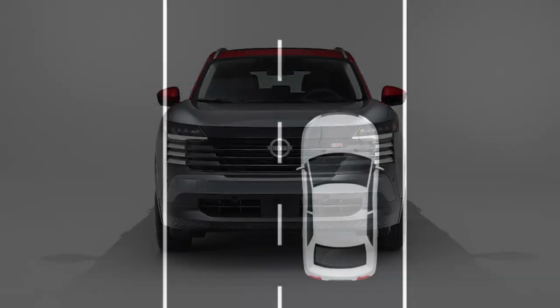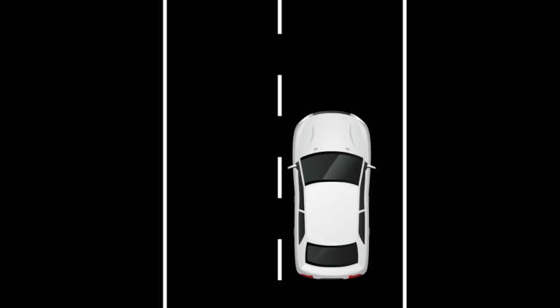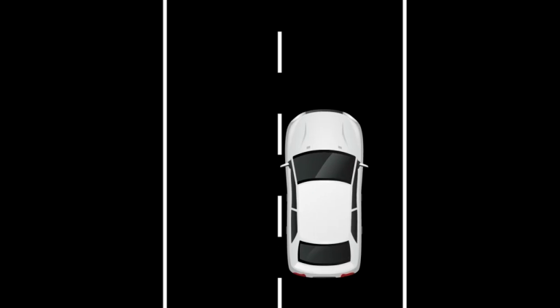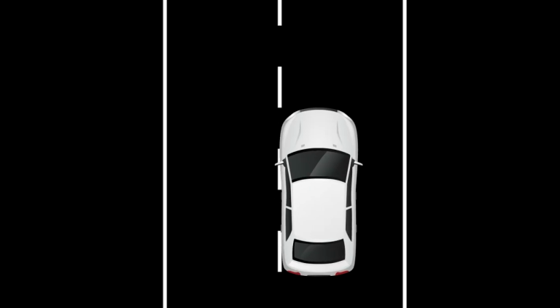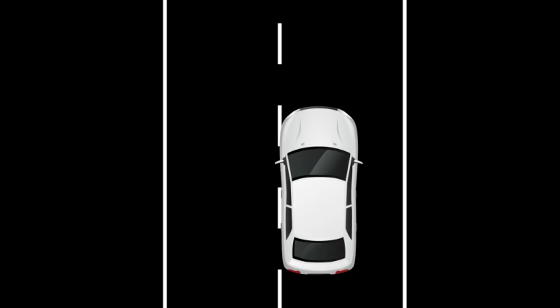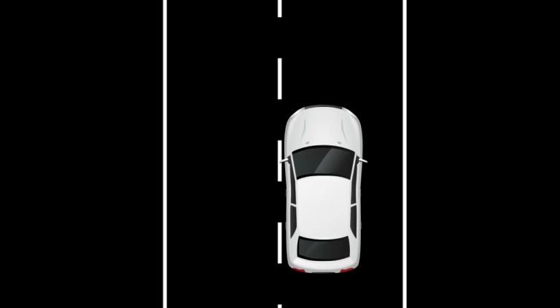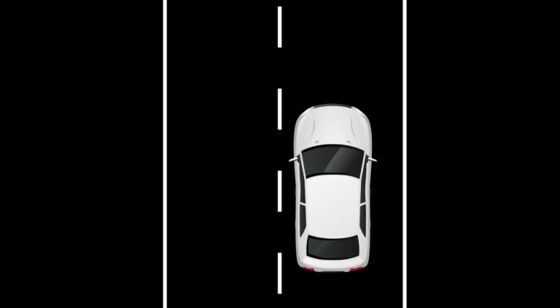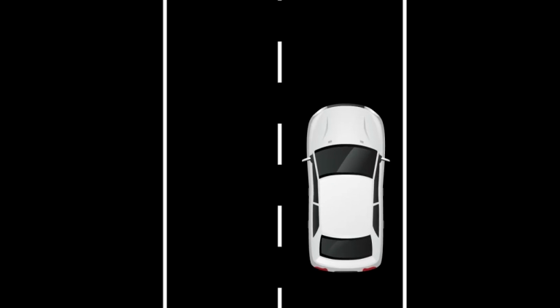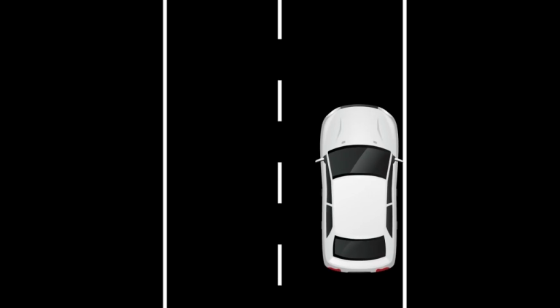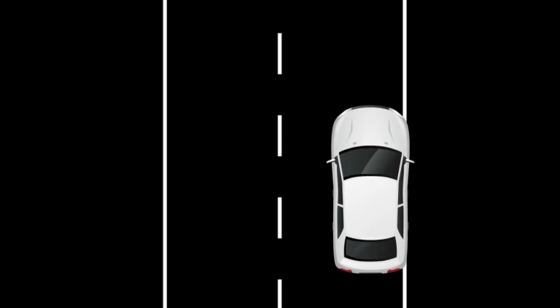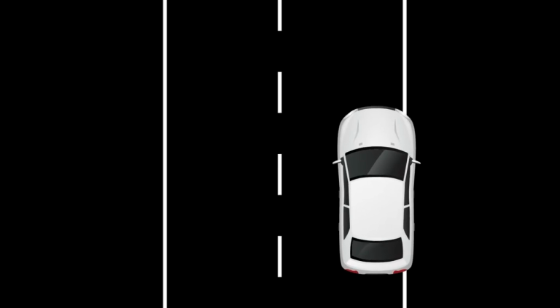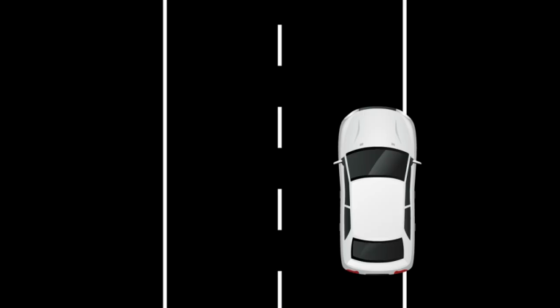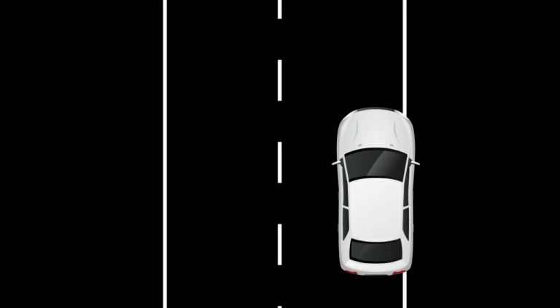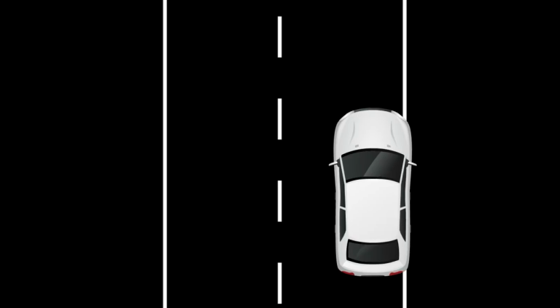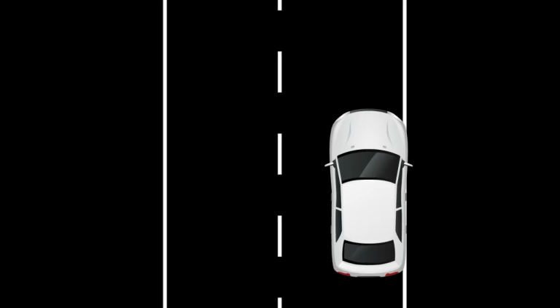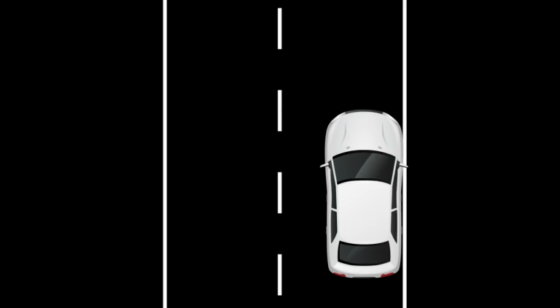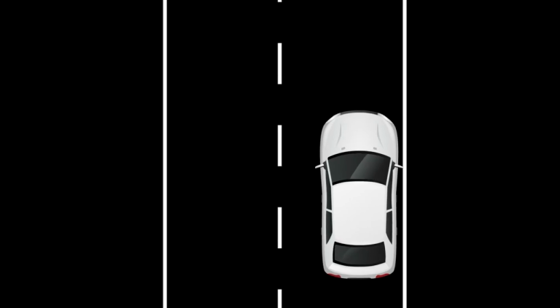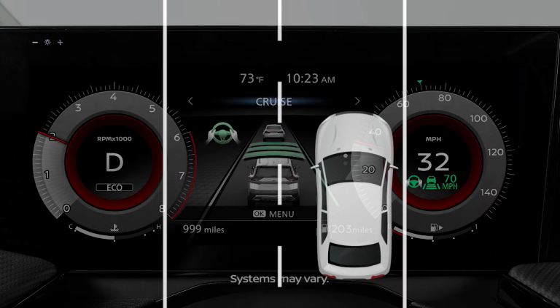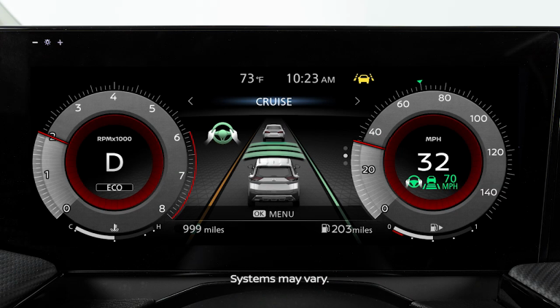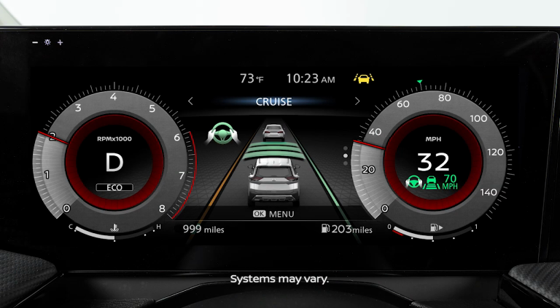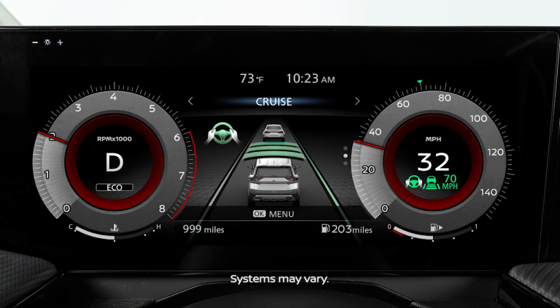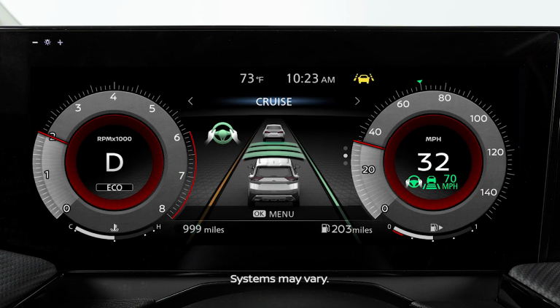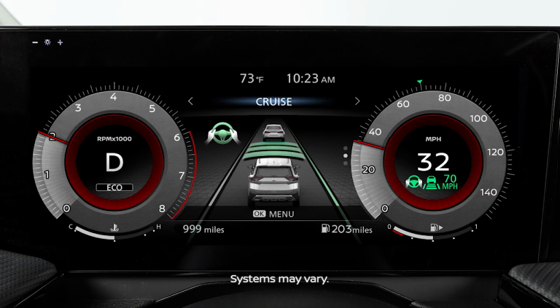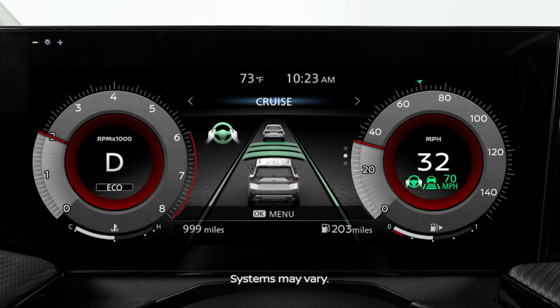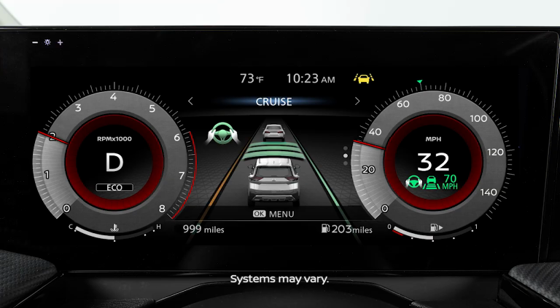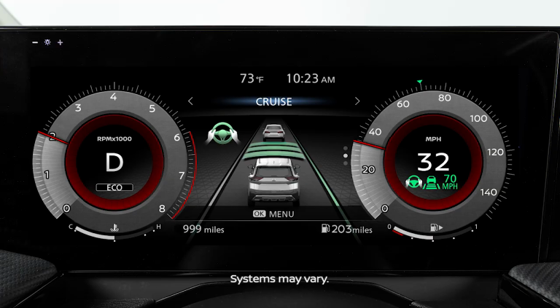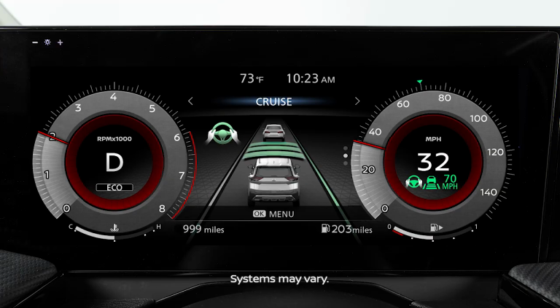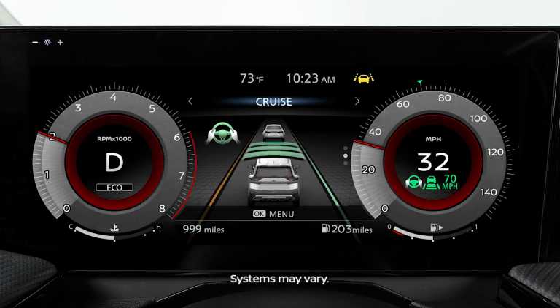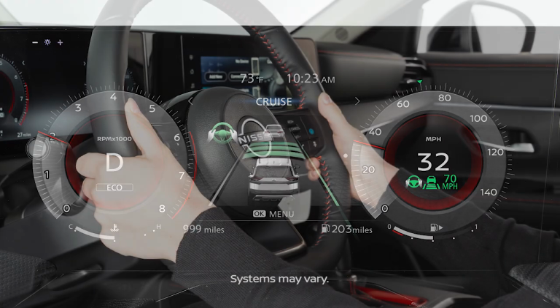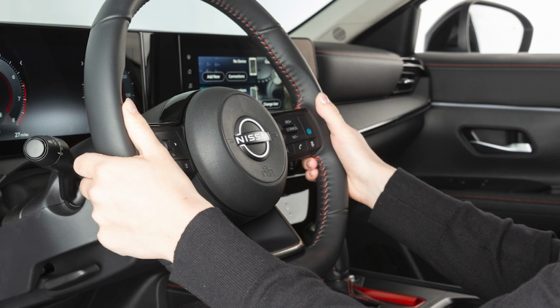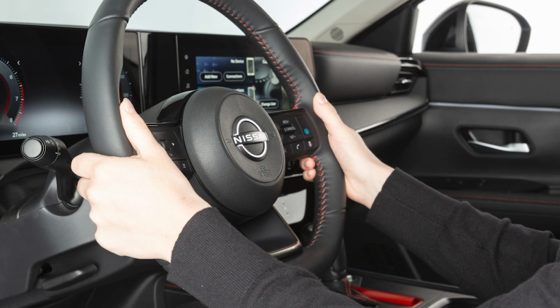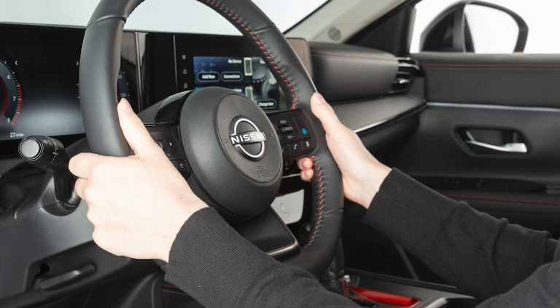The LDW system is activated when the camera detects that the vehicle is approaching the left or the right side of the traveling lane. A blinking lane departure warning indicator light appears in the instrument panel, and the steering wheel will vibrate.